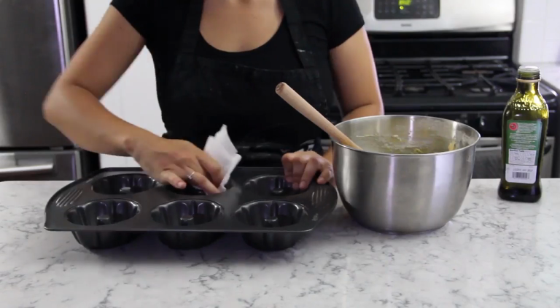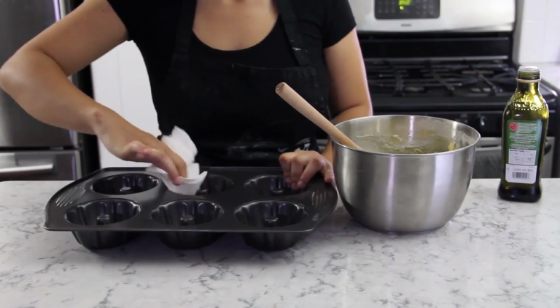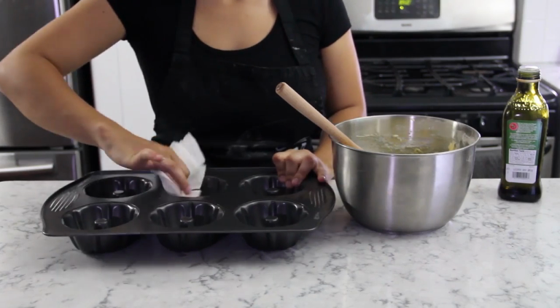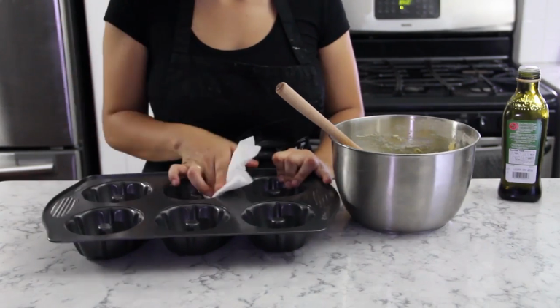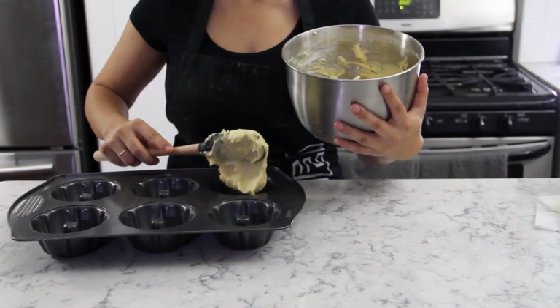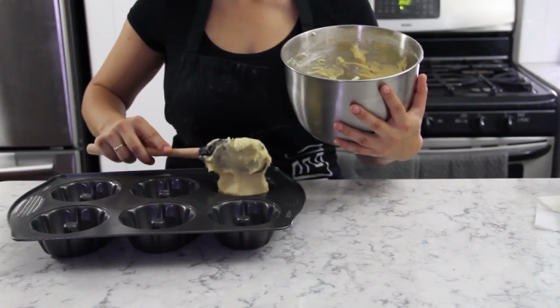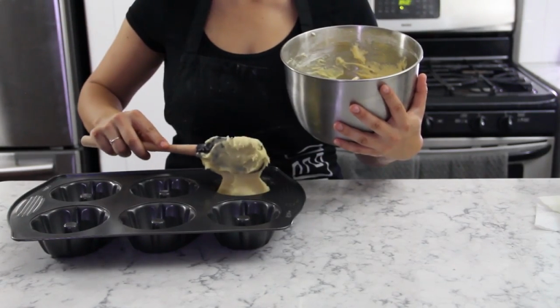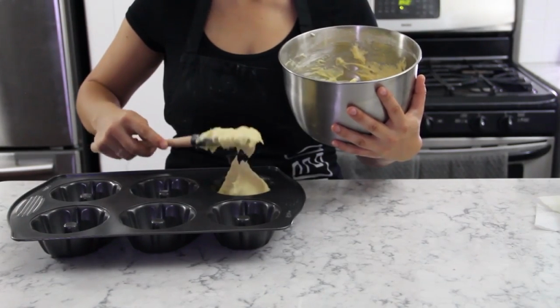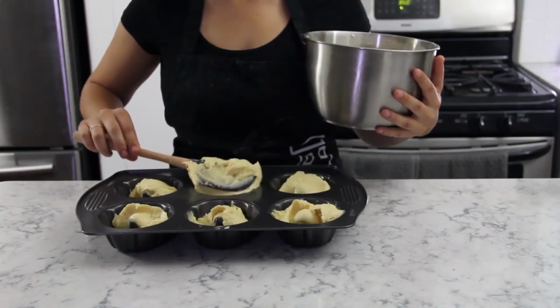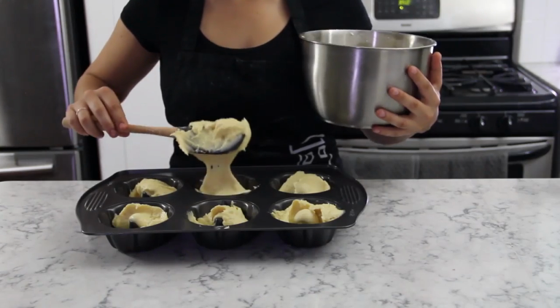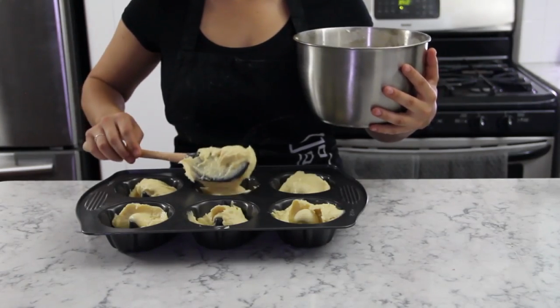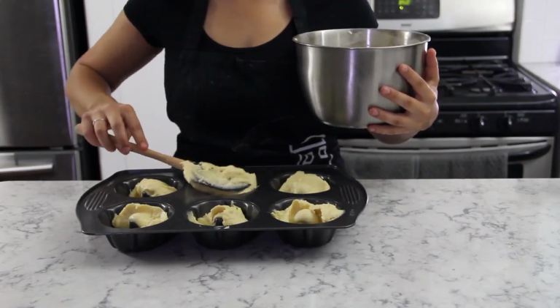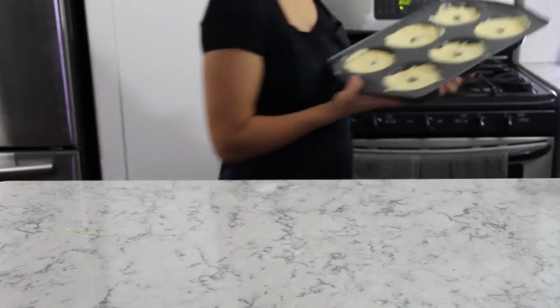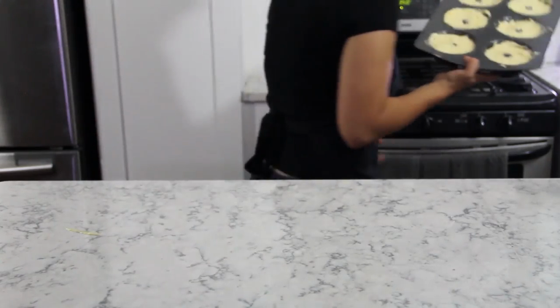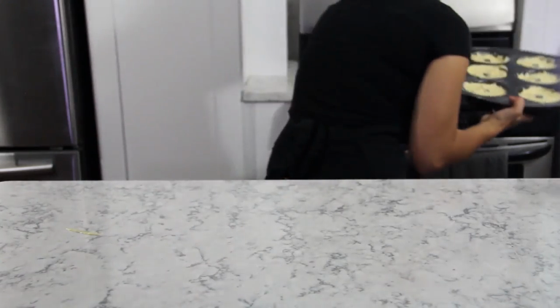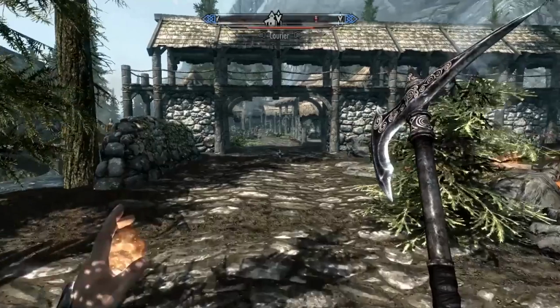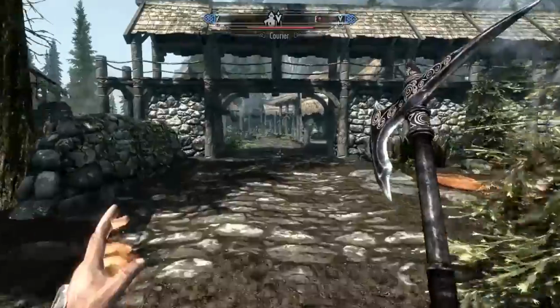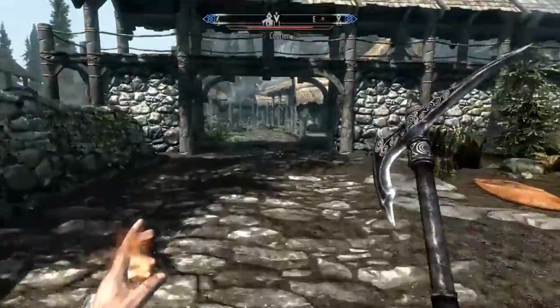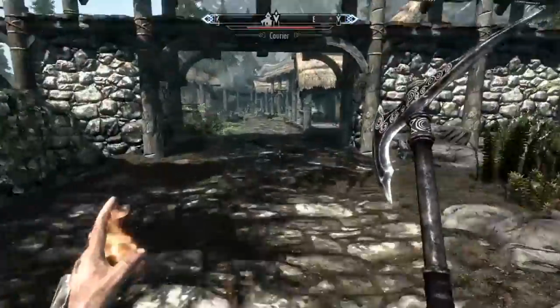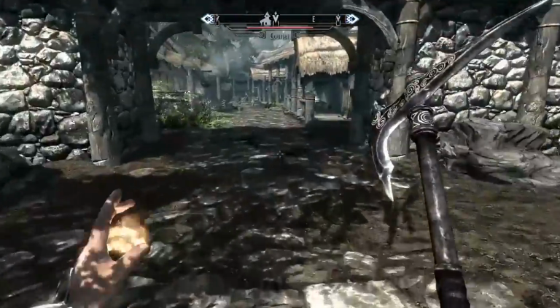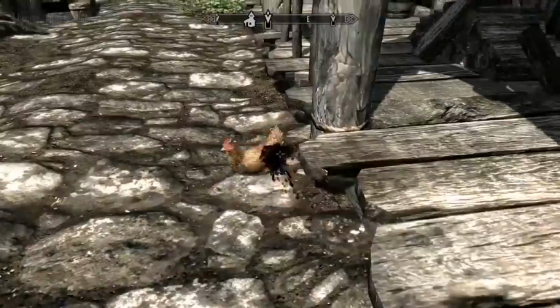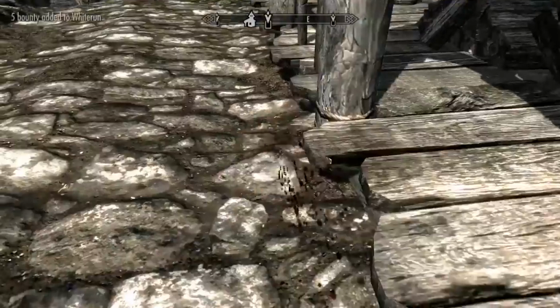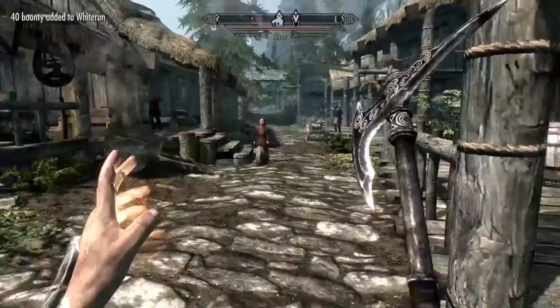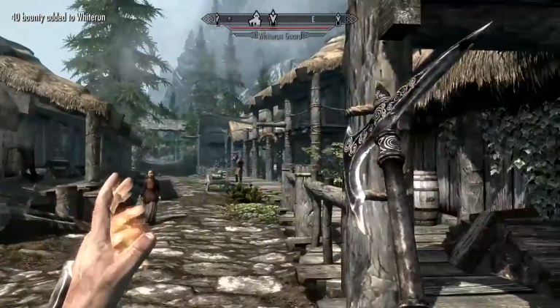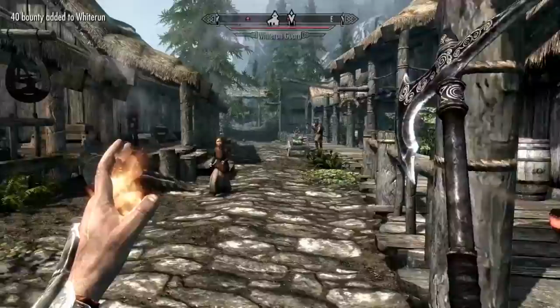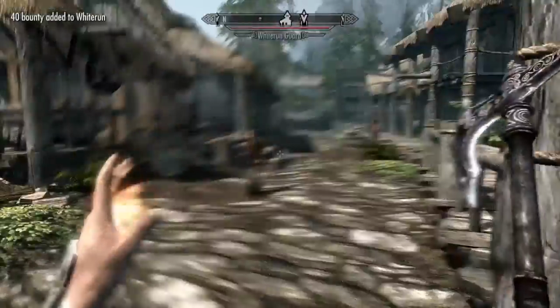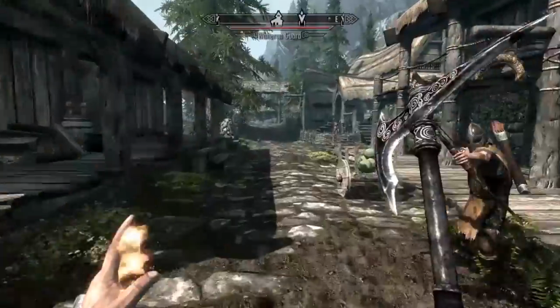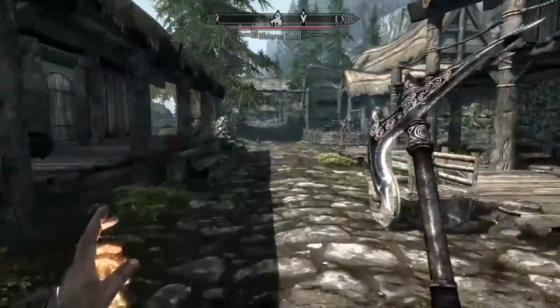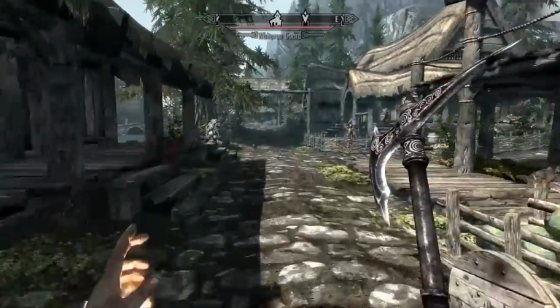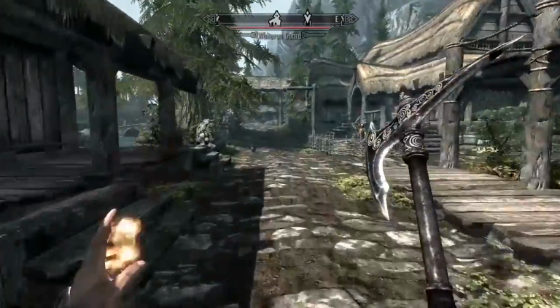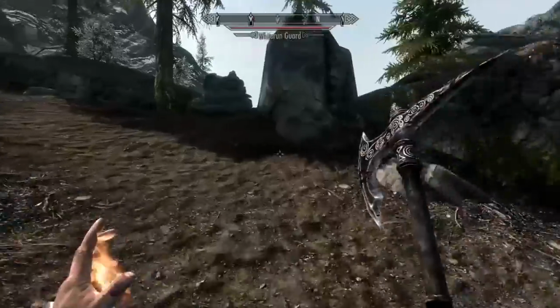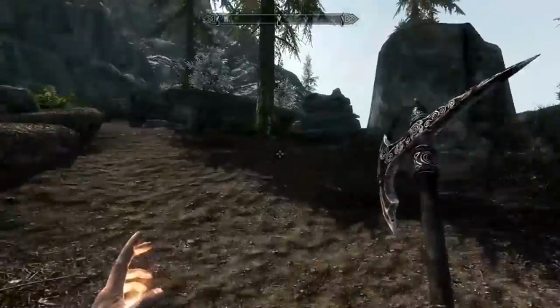Grease some sweet roll pans and bake. You only need about 20 minutes for these, so you have just enough time to run to a neighboring village, kill a chicken, immediately regret it, run from the angry mob, and sprint back here.